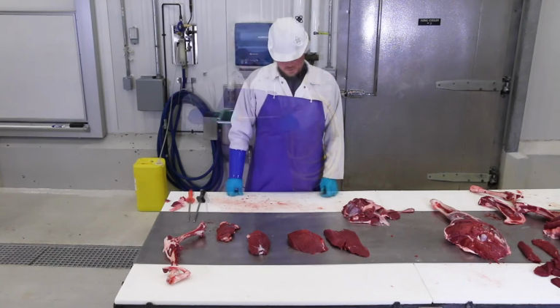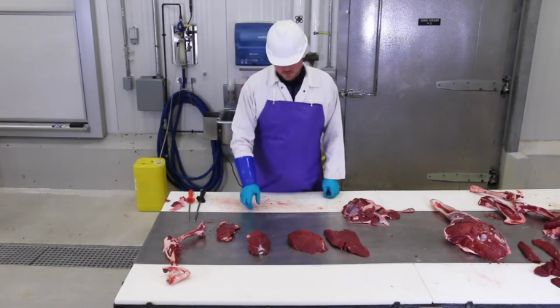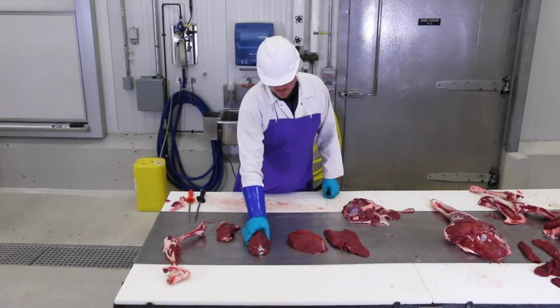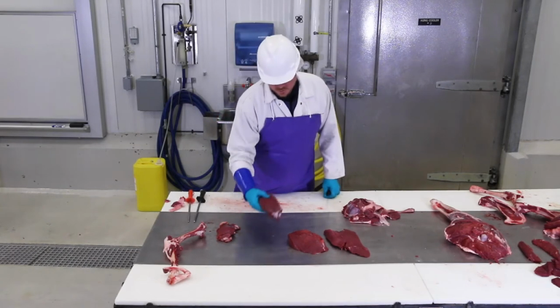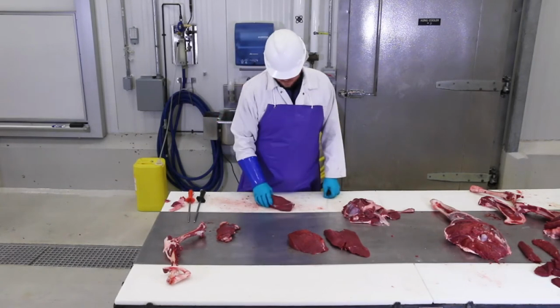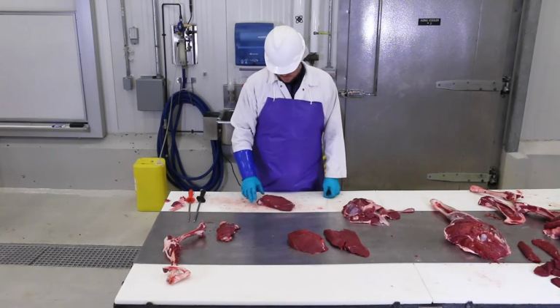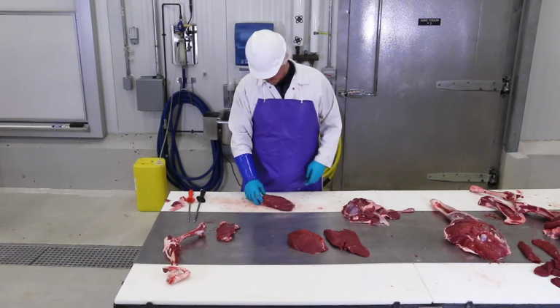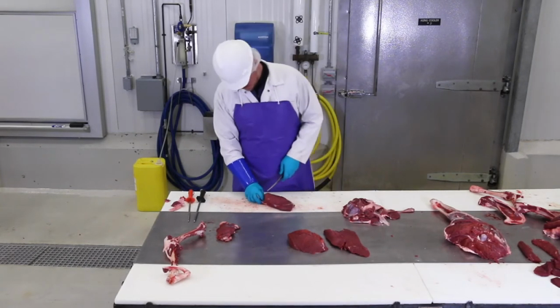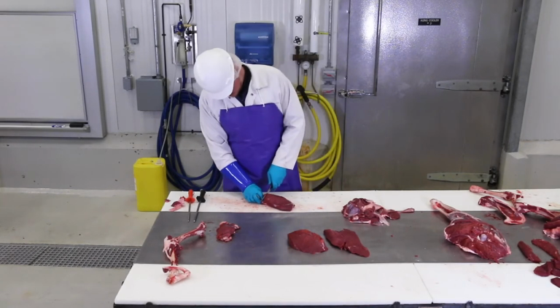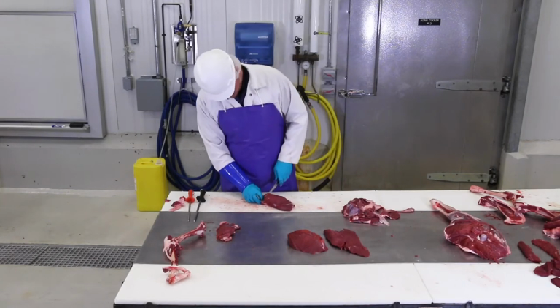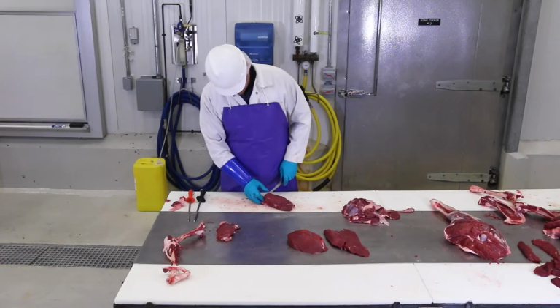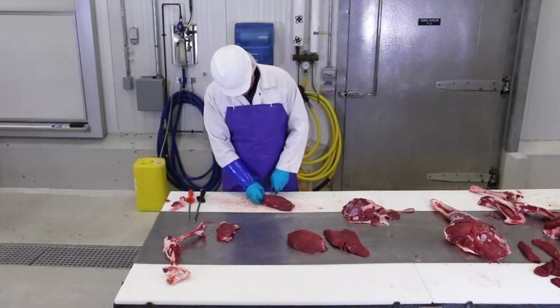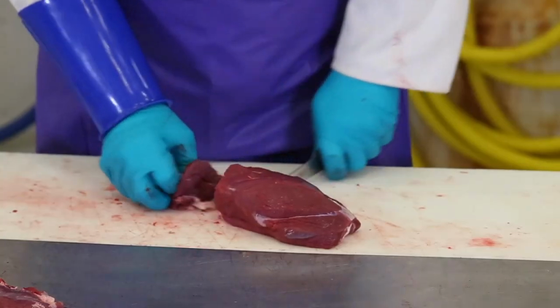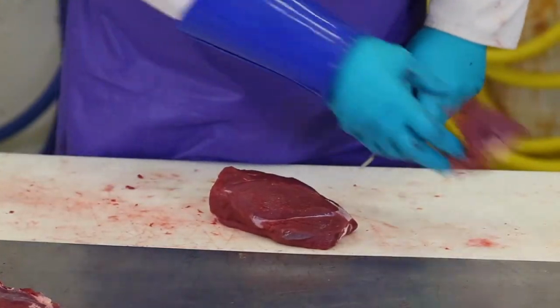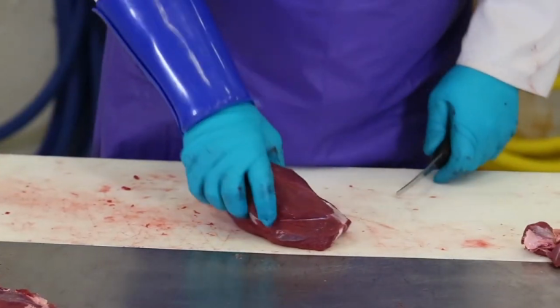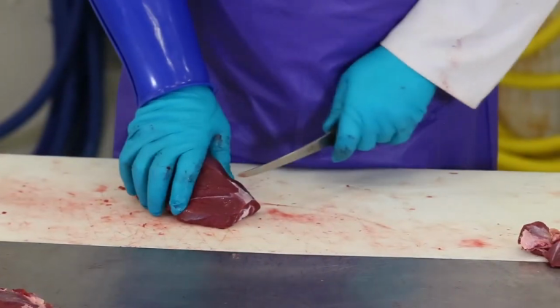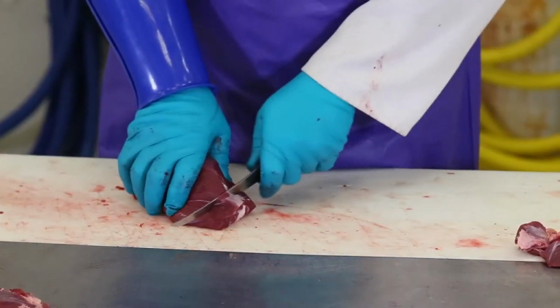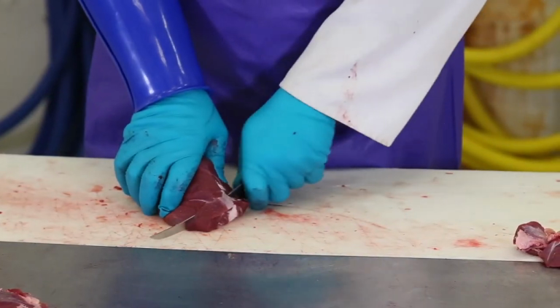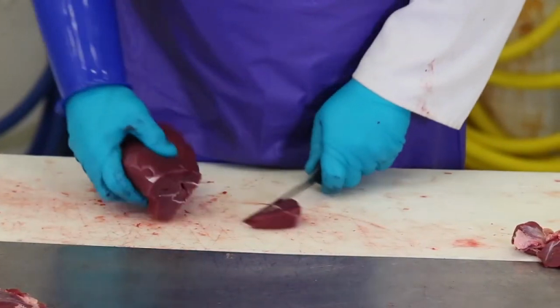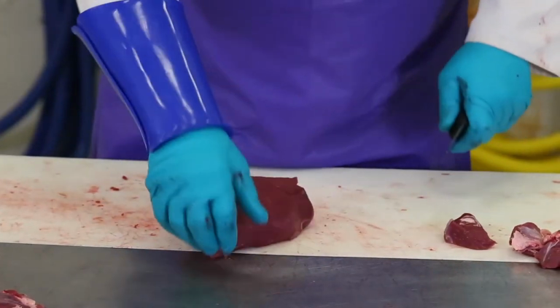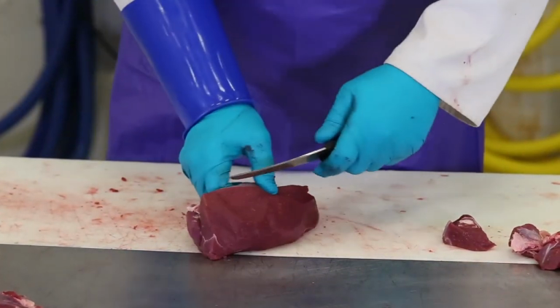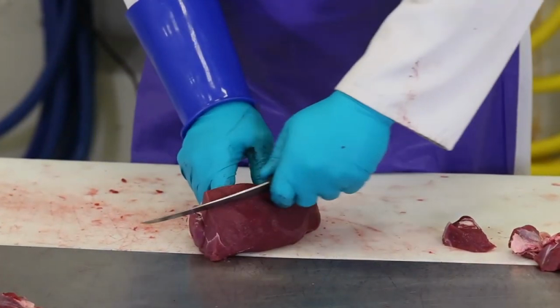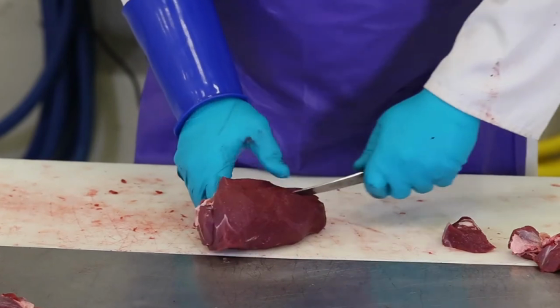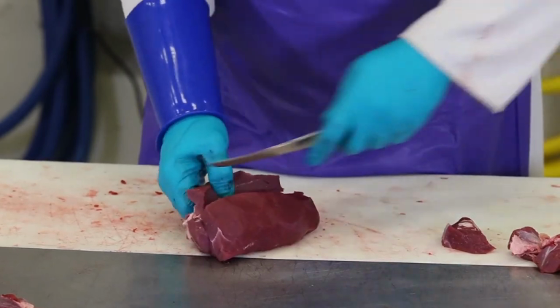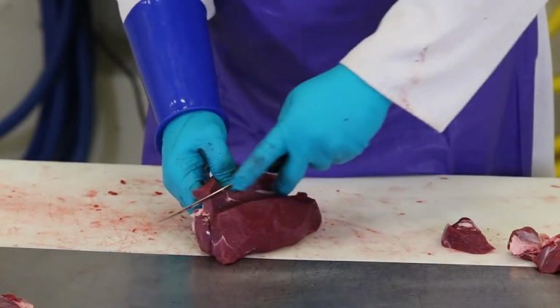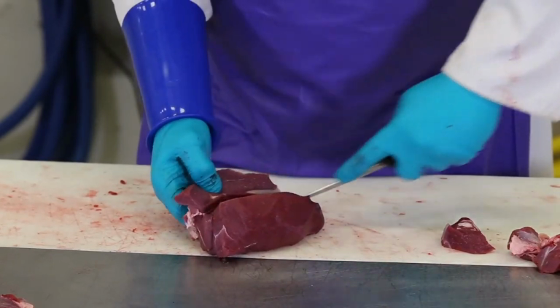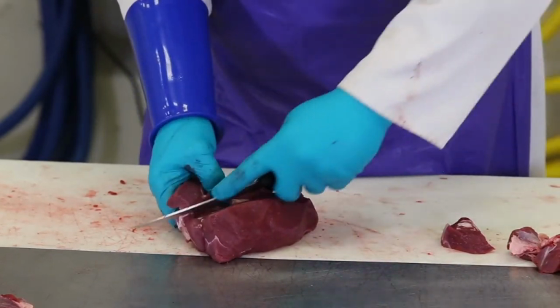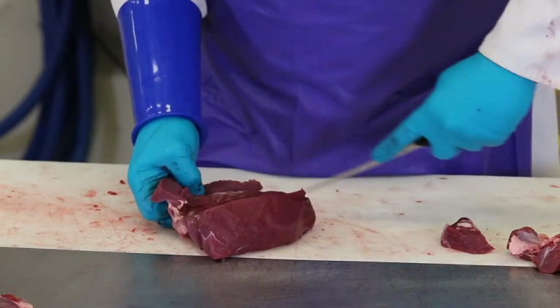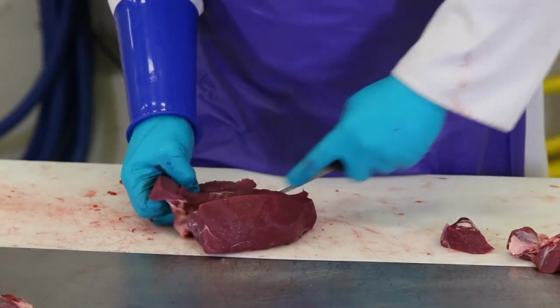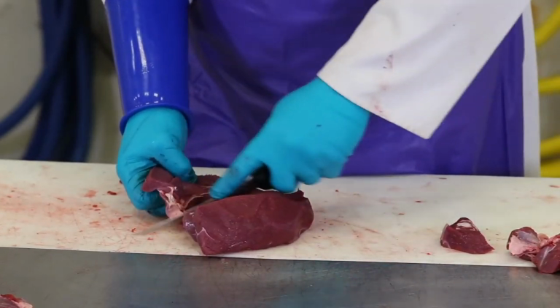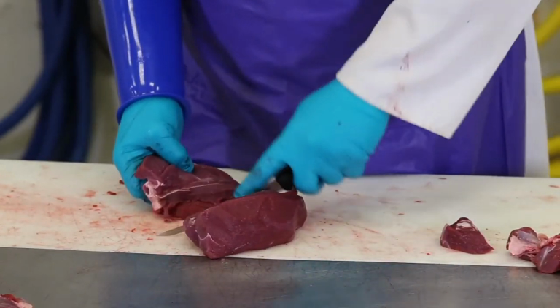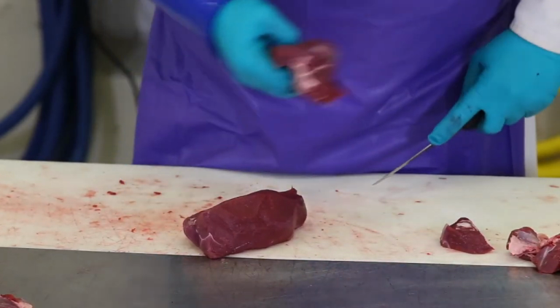If you prefer to slice the meat, either for regular or cube steak, here's how you do it. Cube steak can be made out of the hind leg. Start by trimming the silver skin on the inside of the hind leg. Once the silver skin is removed, the meat is ready for slicing.